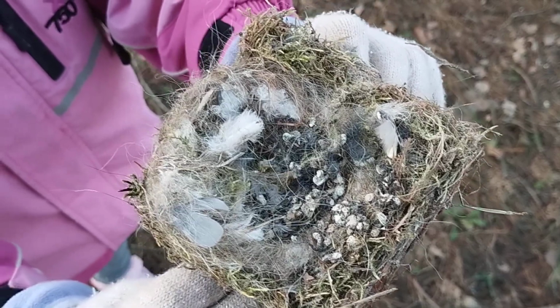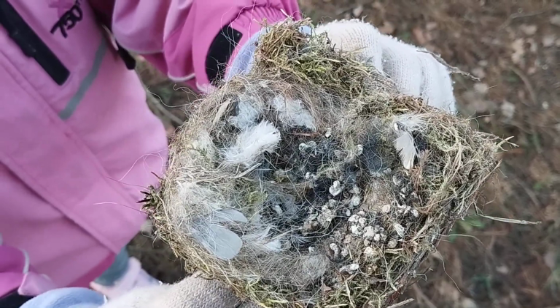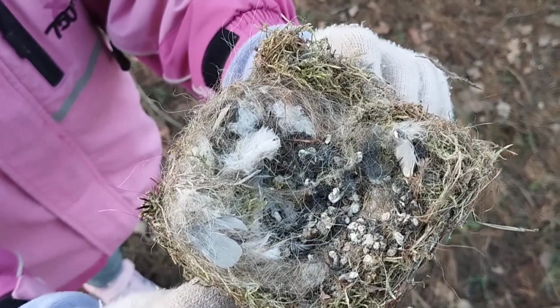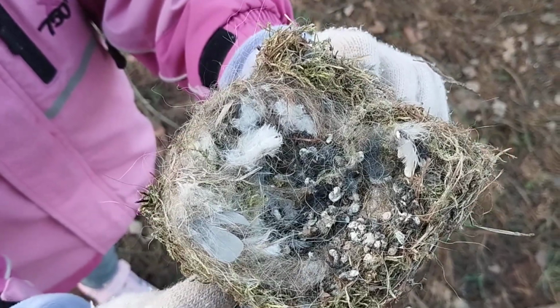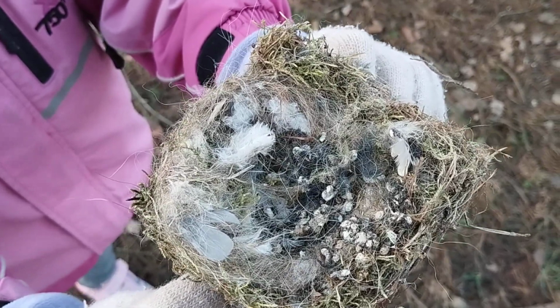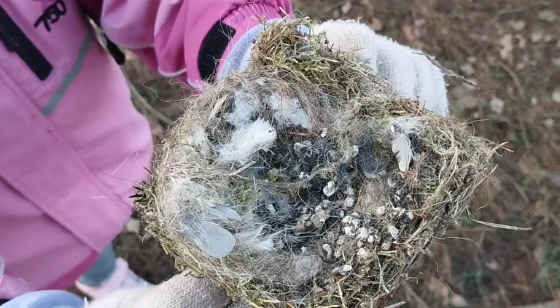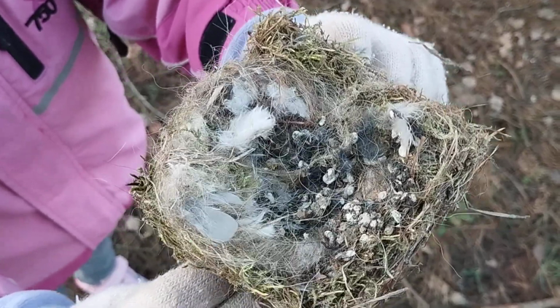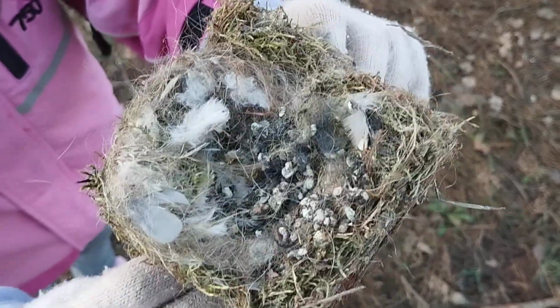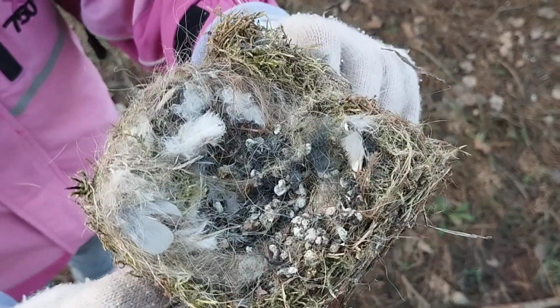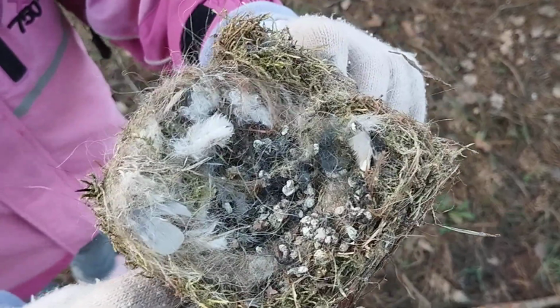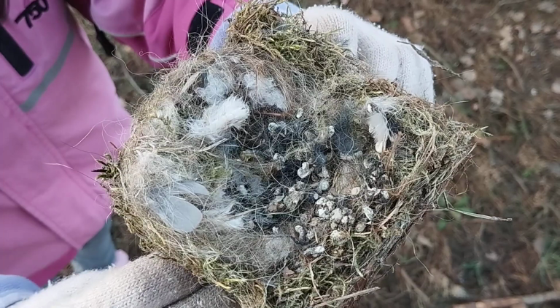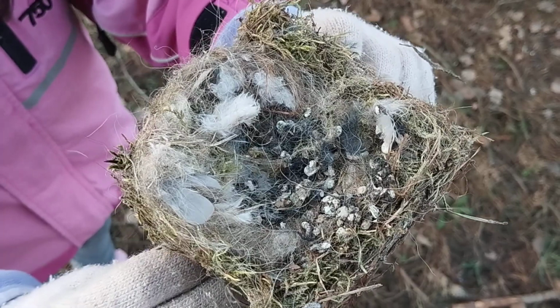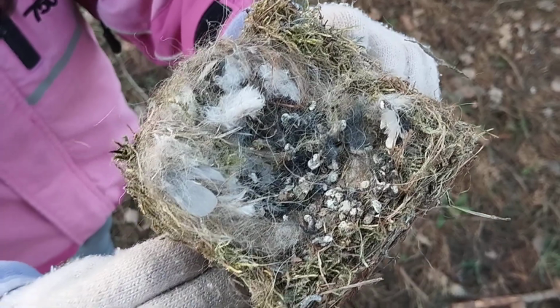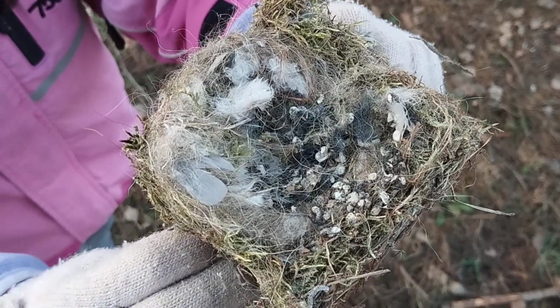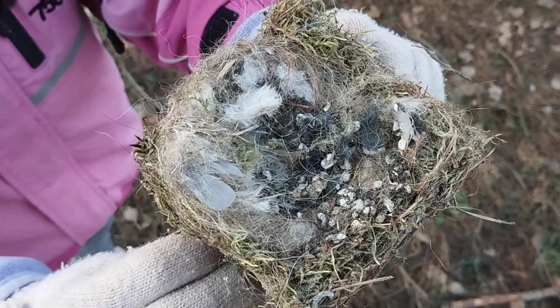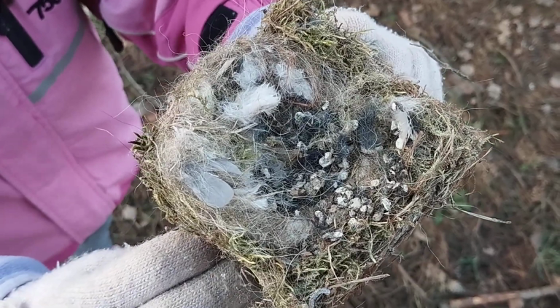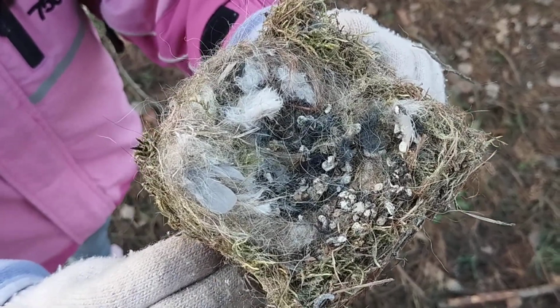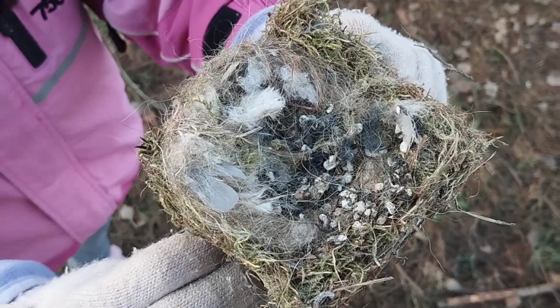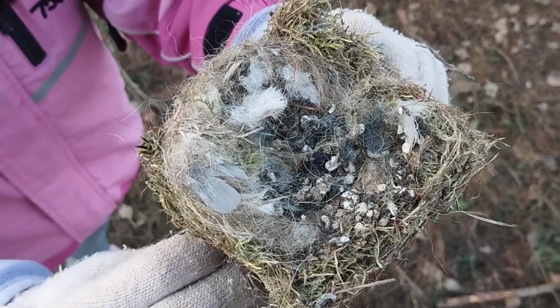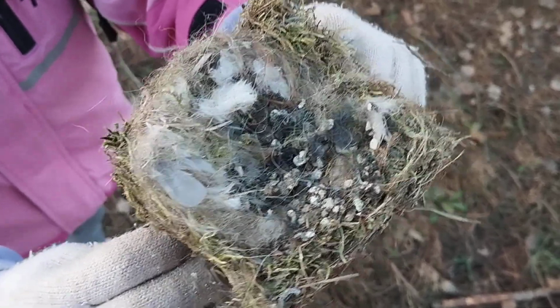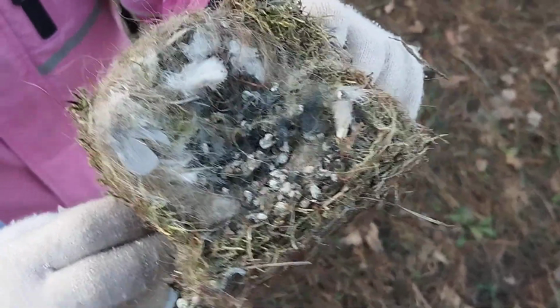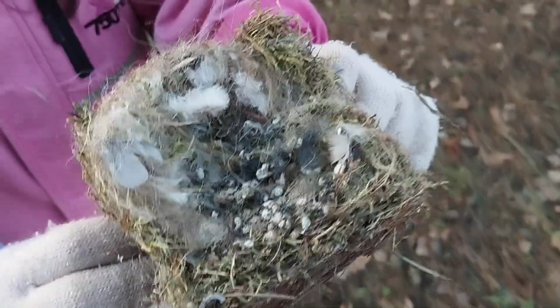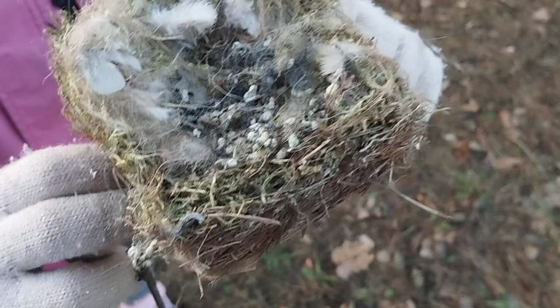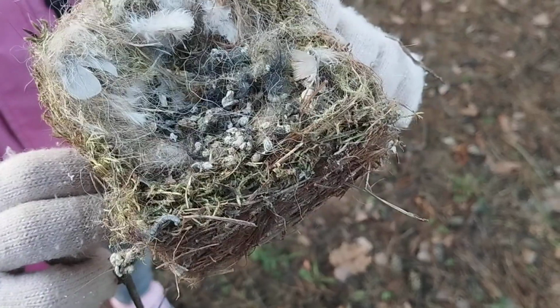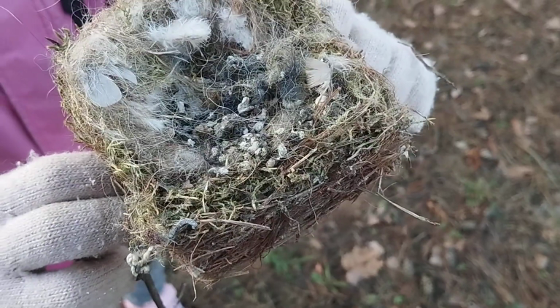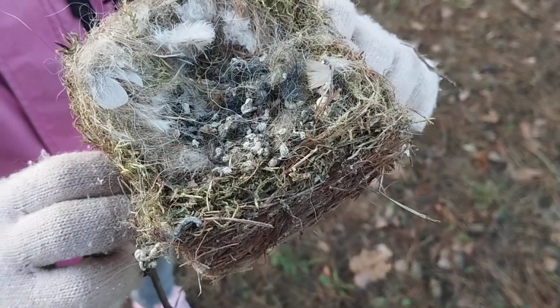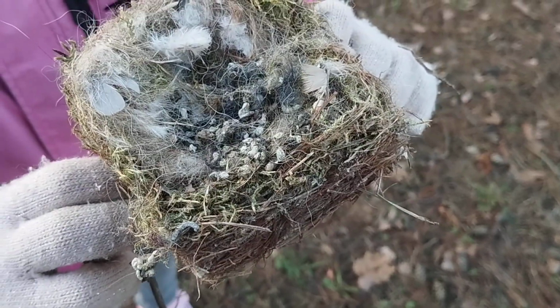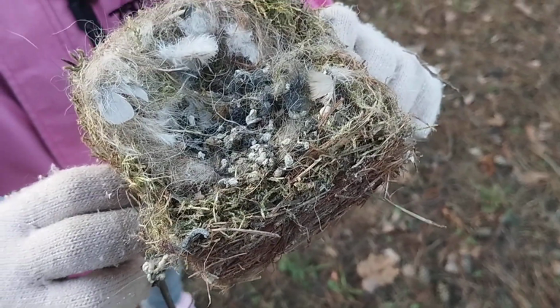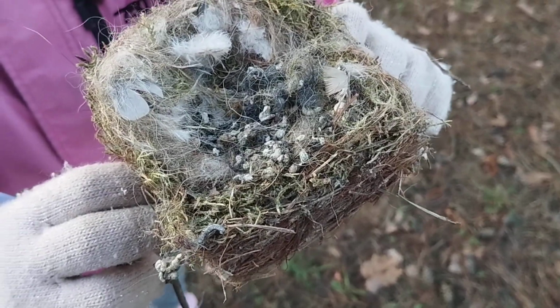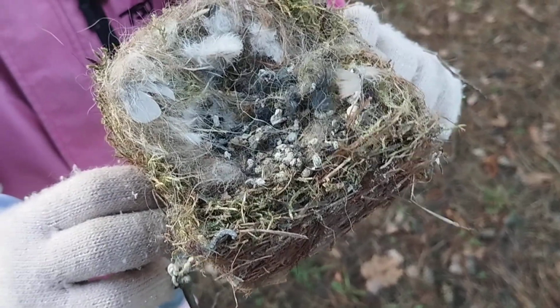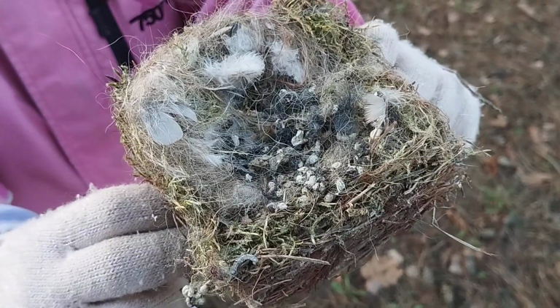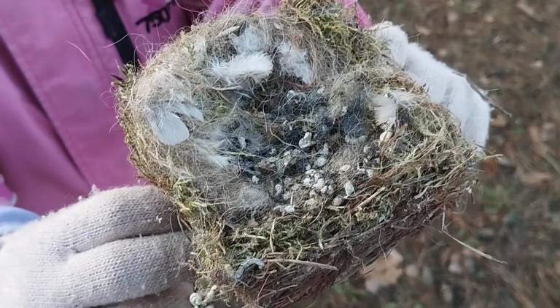They just build their nest in there. Anyway, I hope you guys like this video. I'm sorry that I don't have that much time to film anymore, and I'll see what I can do with videos. Okay, bye, thank you!